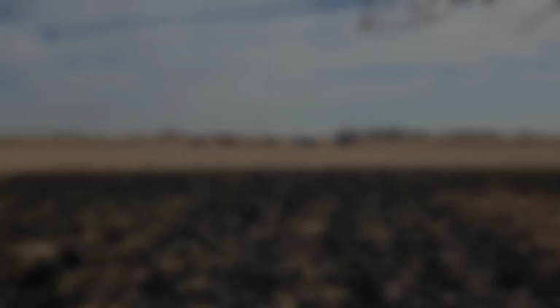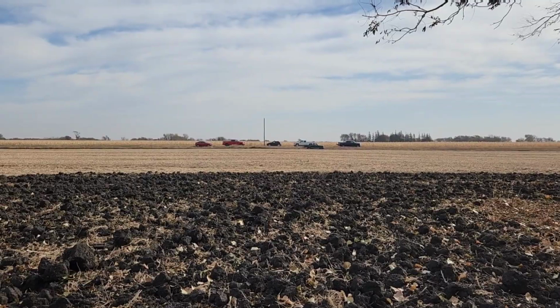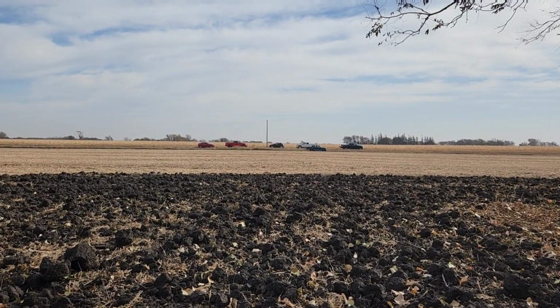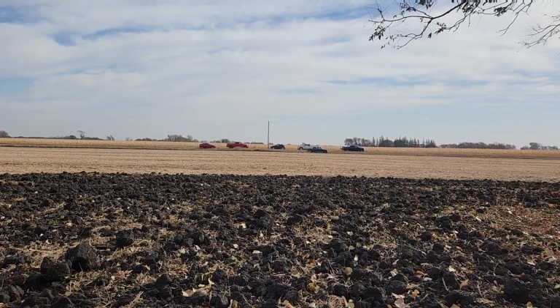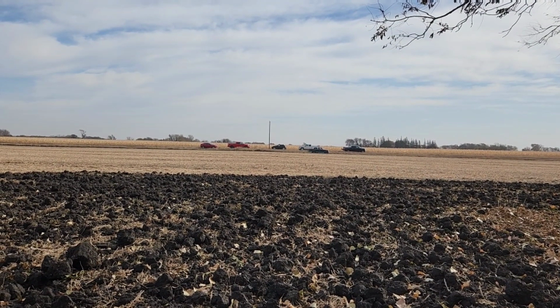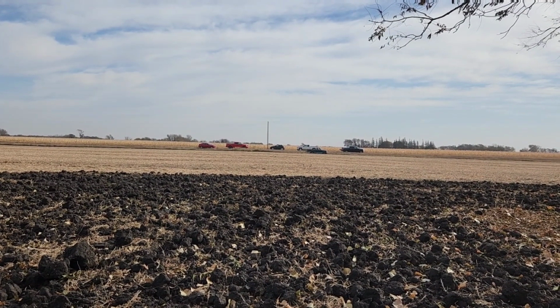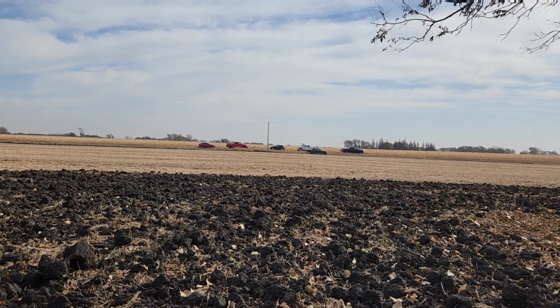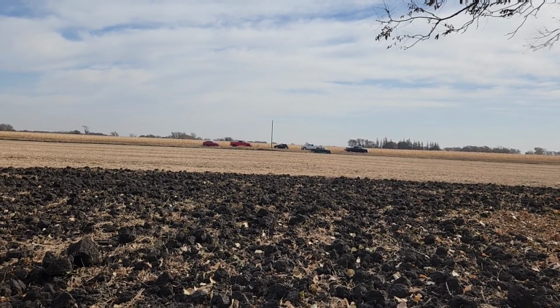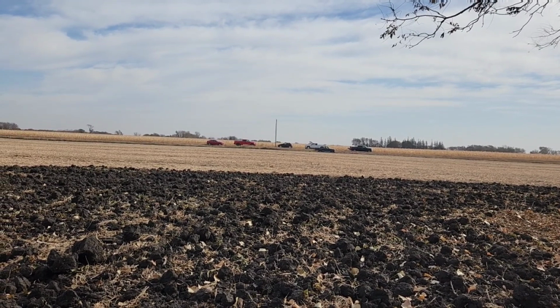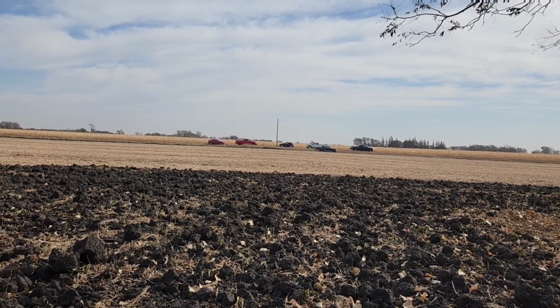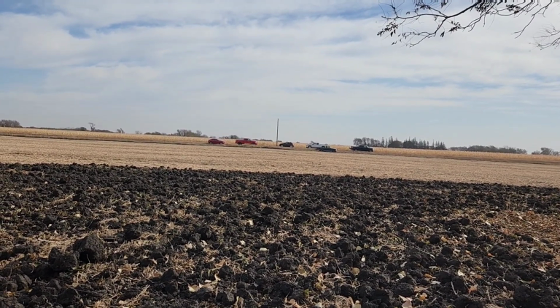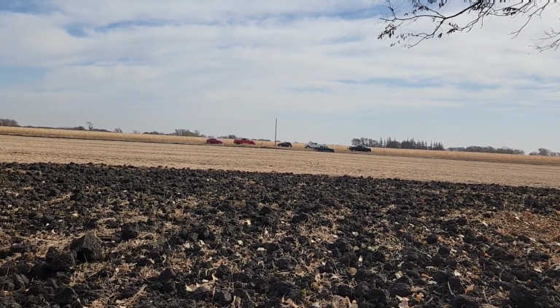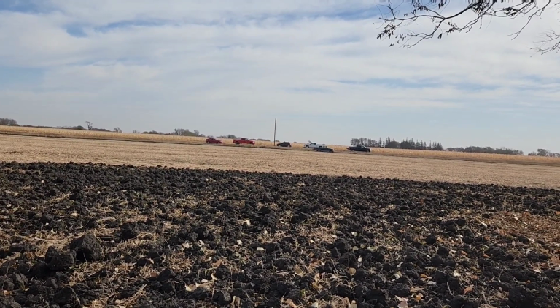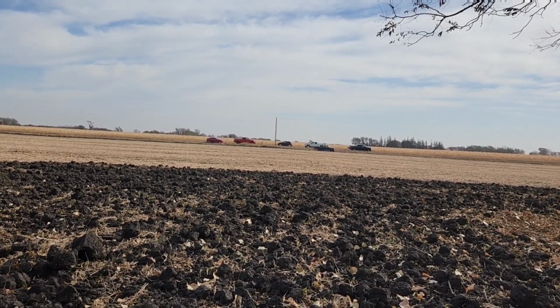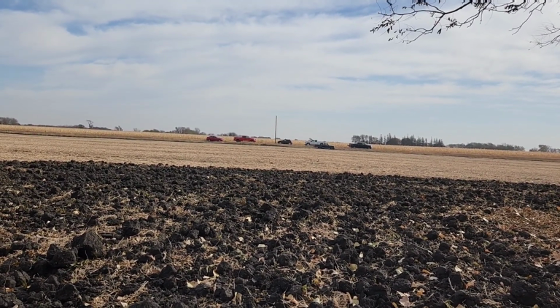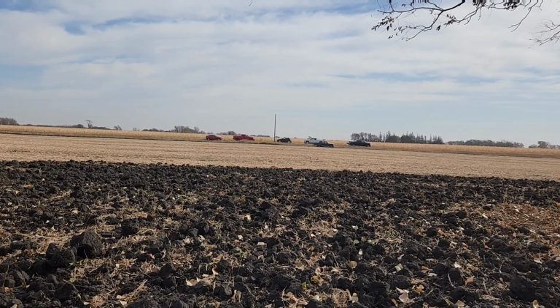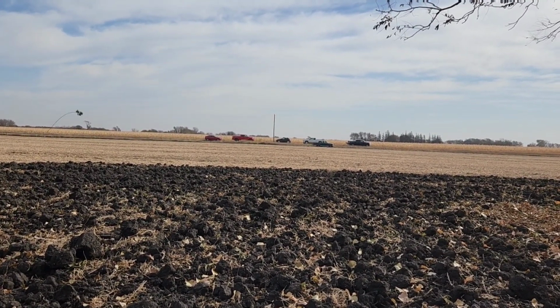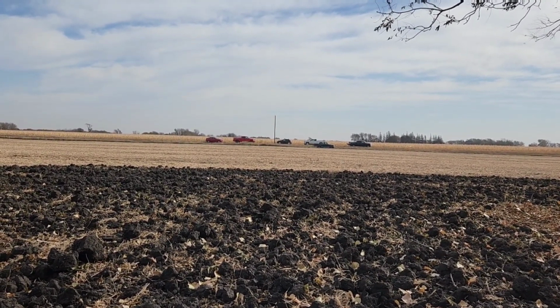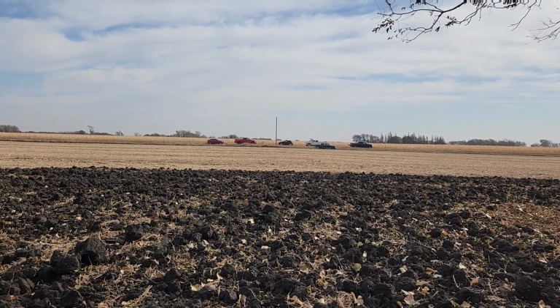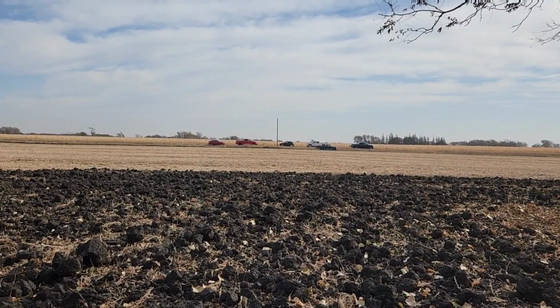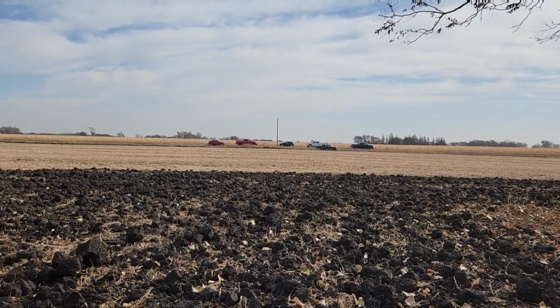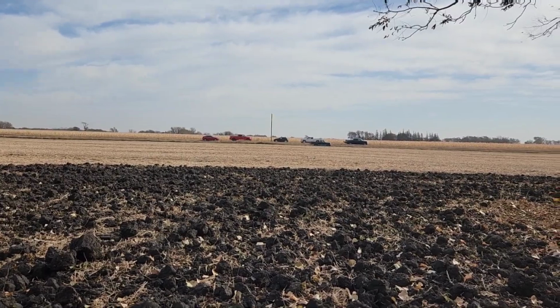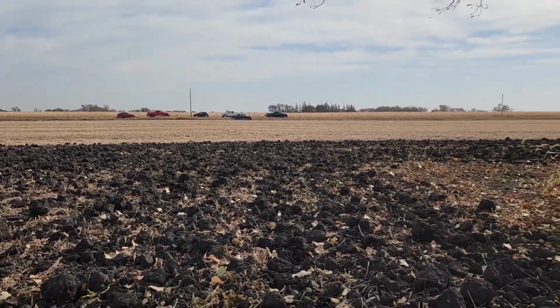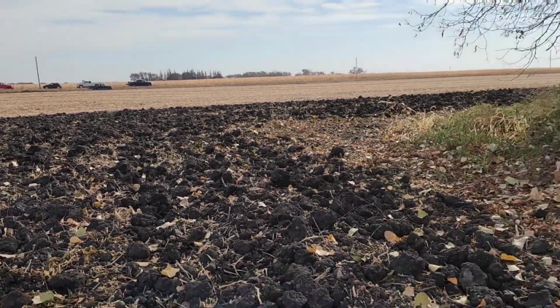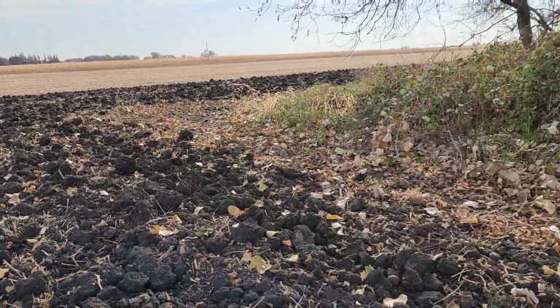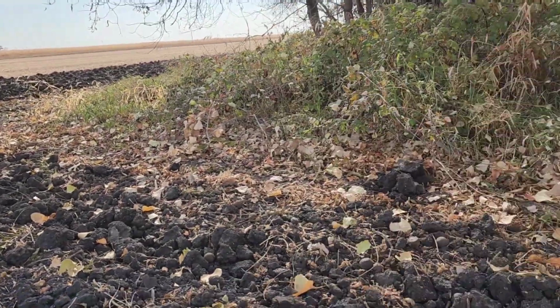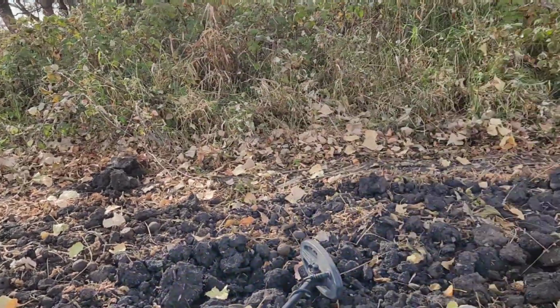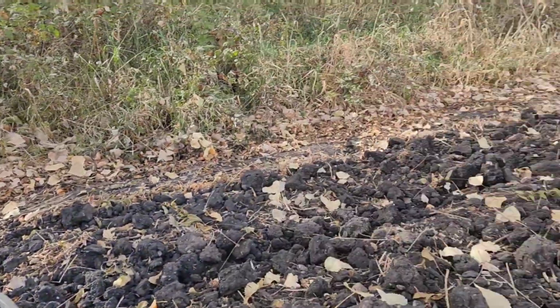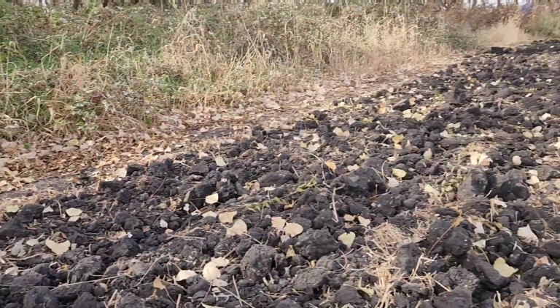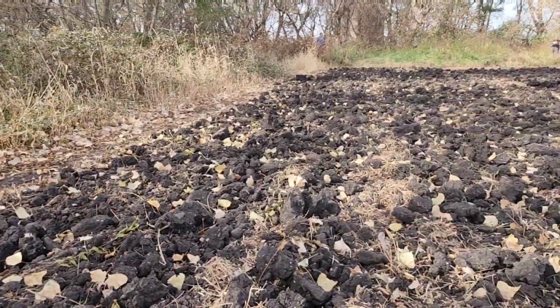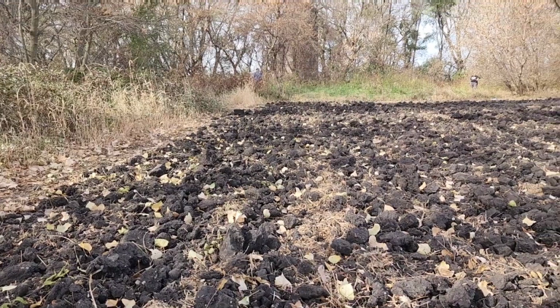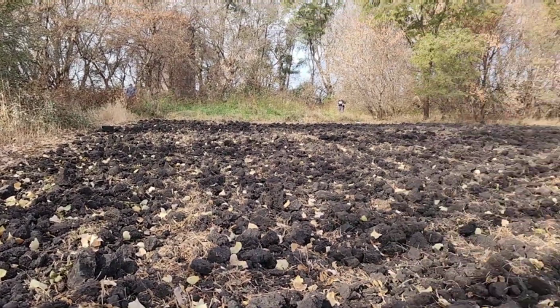I ran out to the truck to get one of my shirts off — it's pretty warm back in here. I switched out the XP ORX, which is what I started with, for my Simplex, and I'm making my way back to where everyone's at.